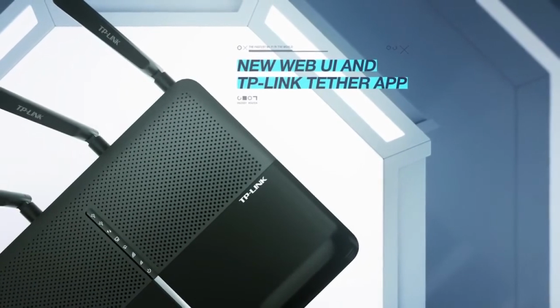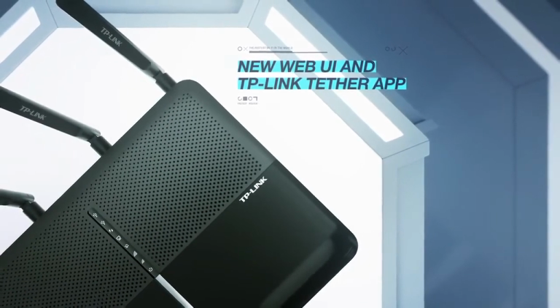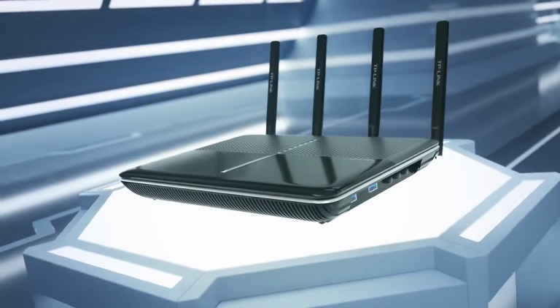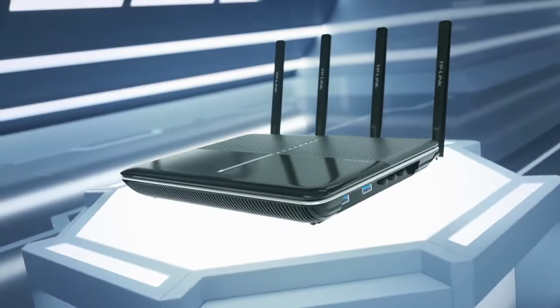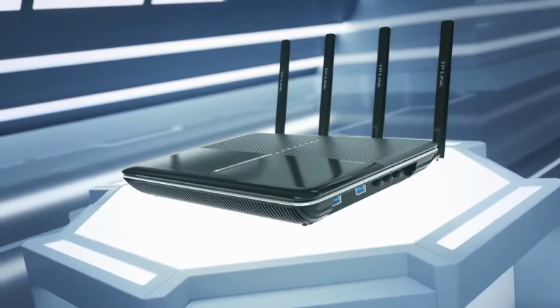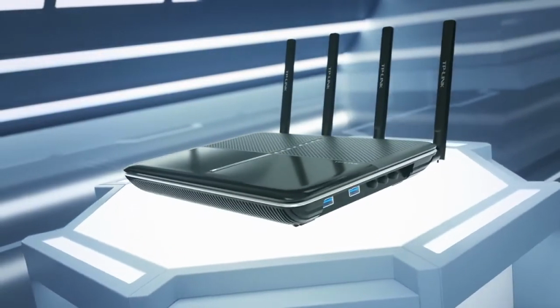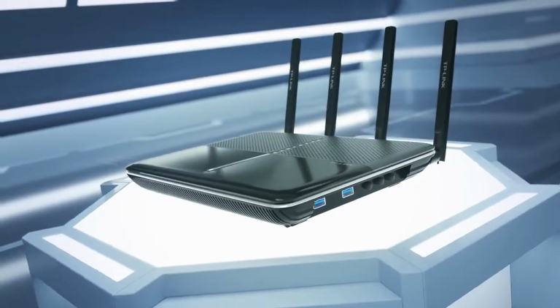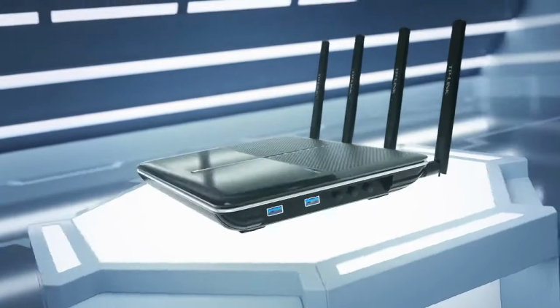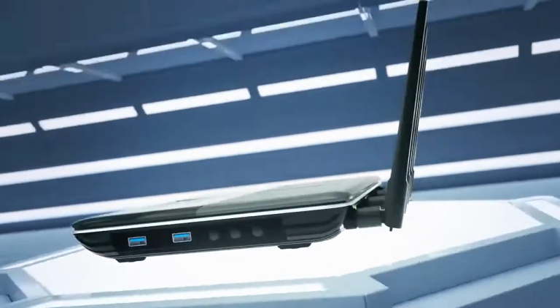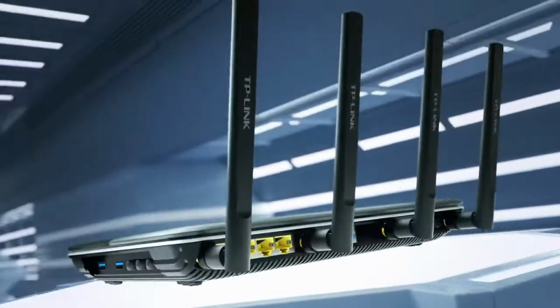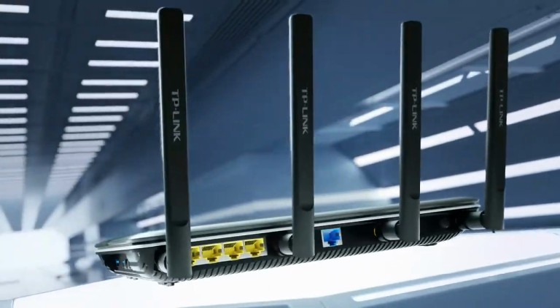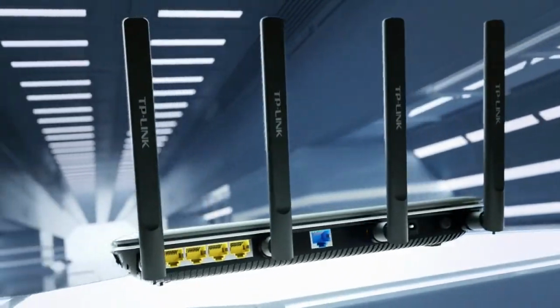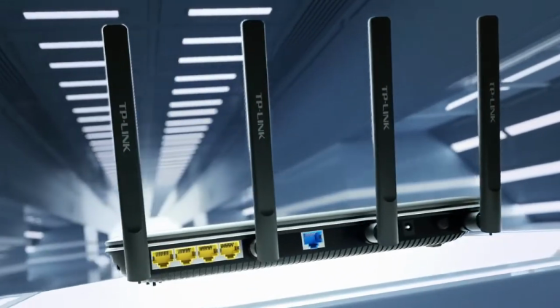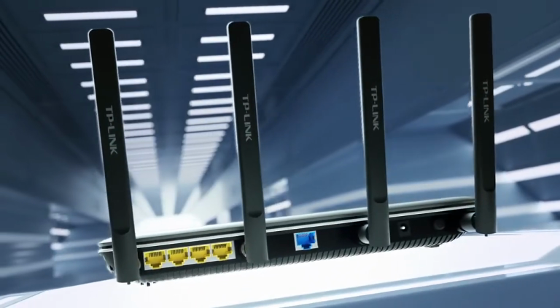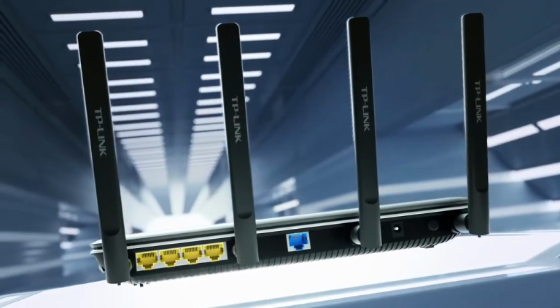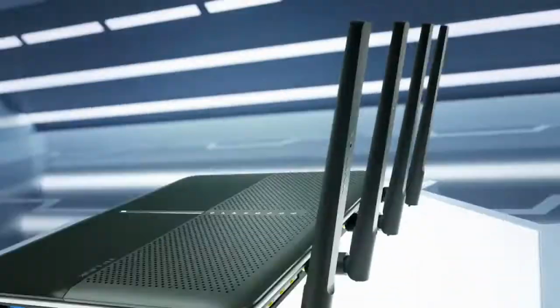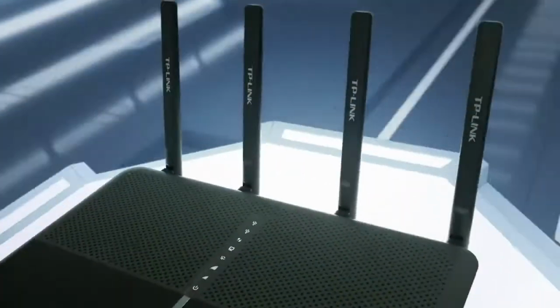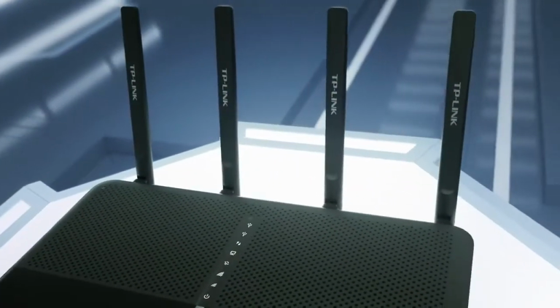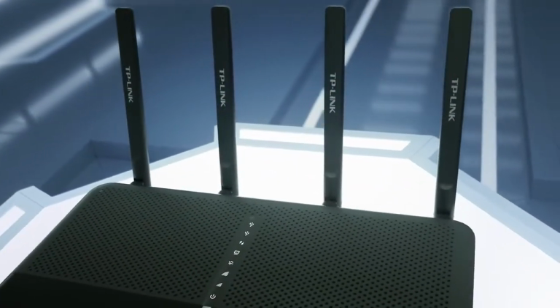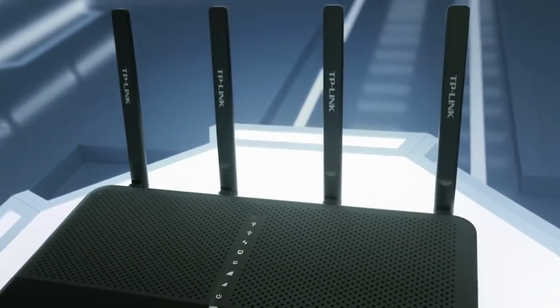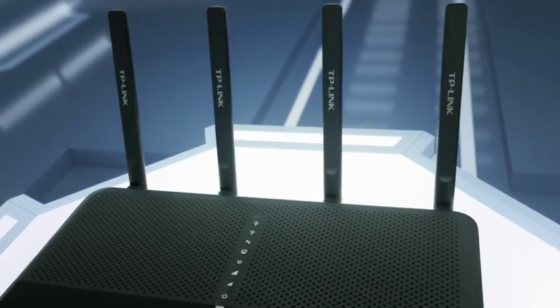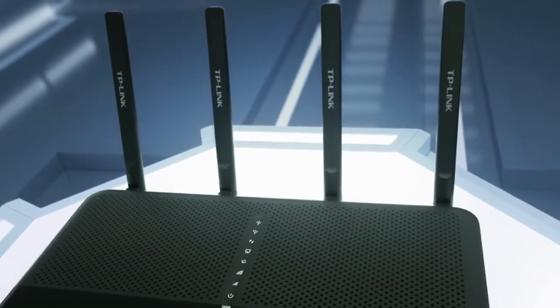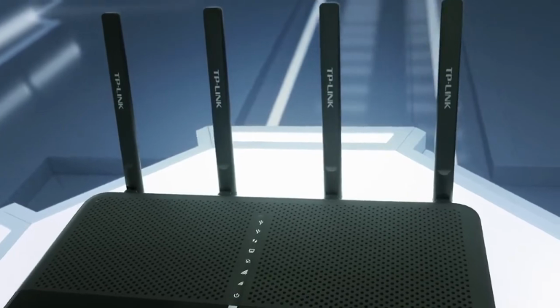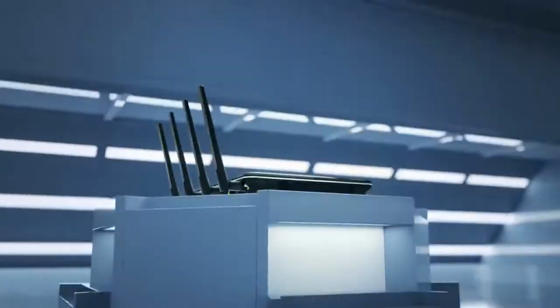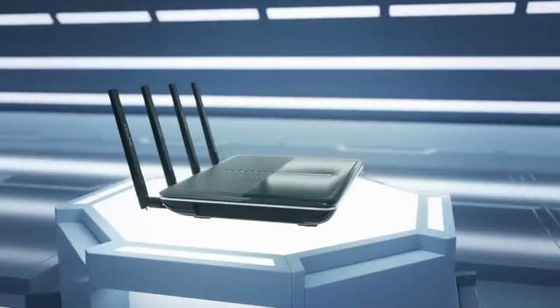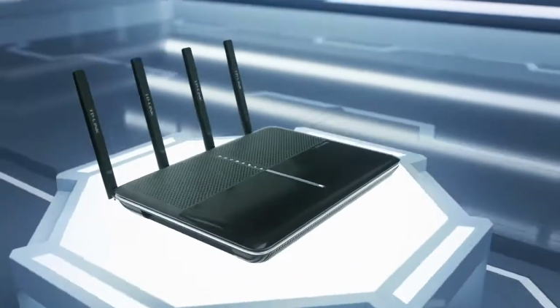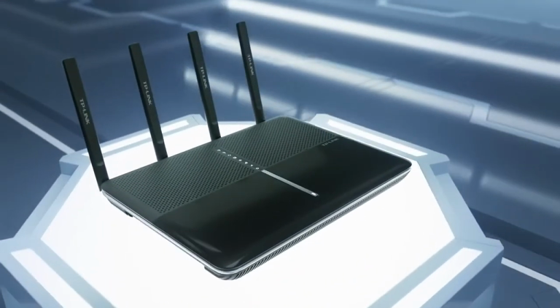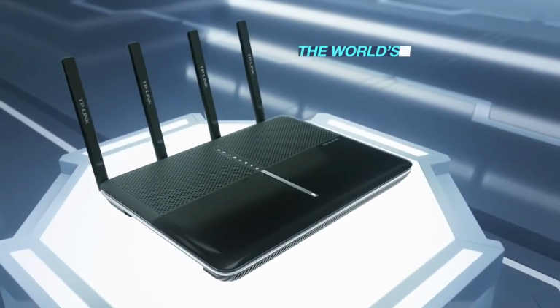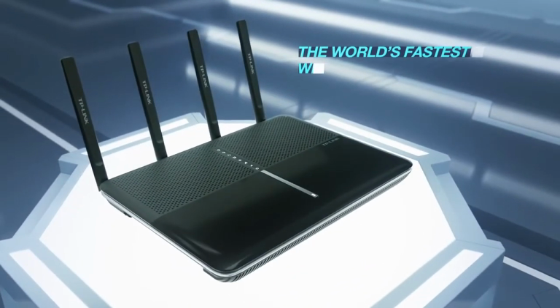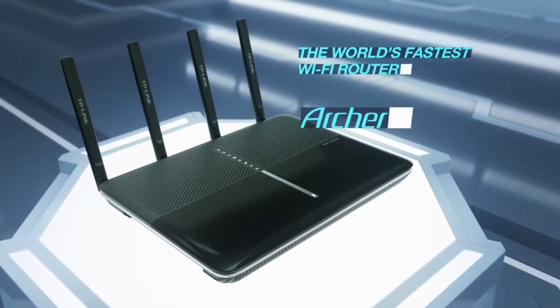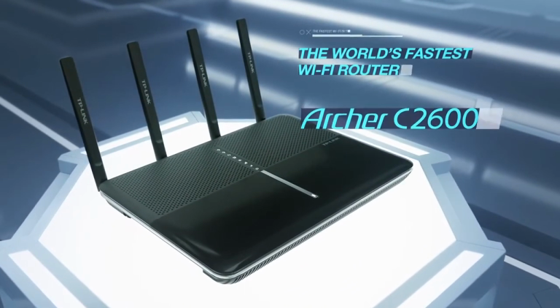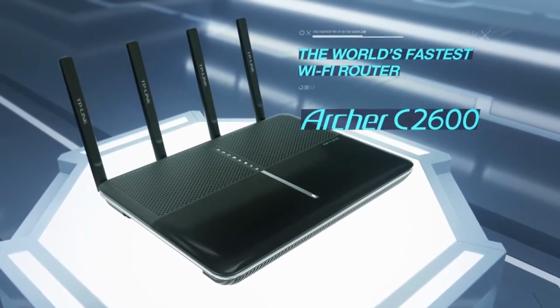Accept no imitations, and connect with no limitations. The future of Wi-Fi has arrived. The world's fastest and most advanced Wi-Fi router.